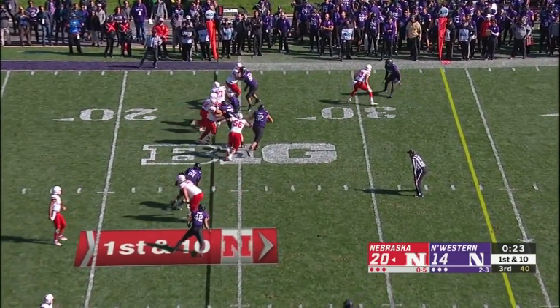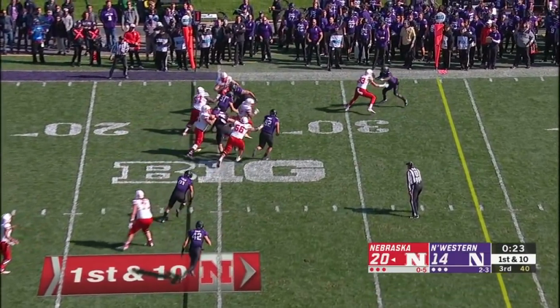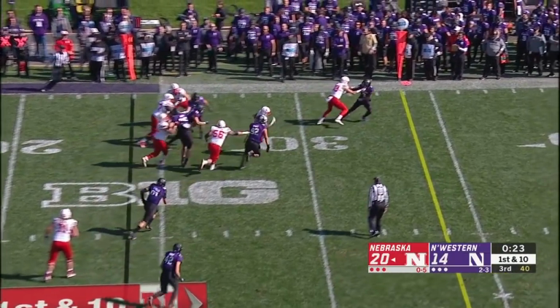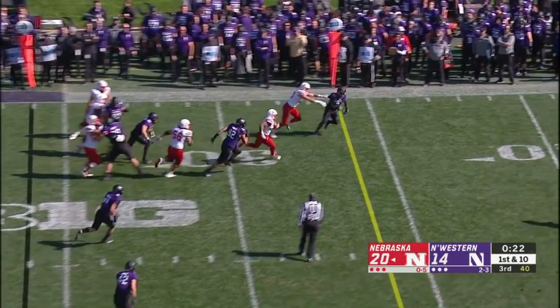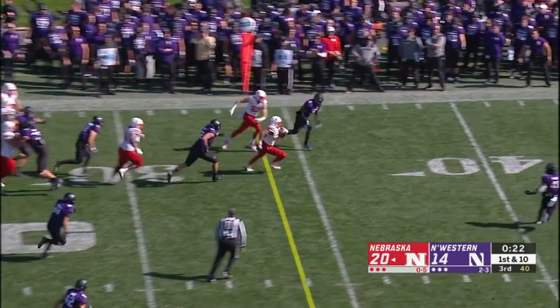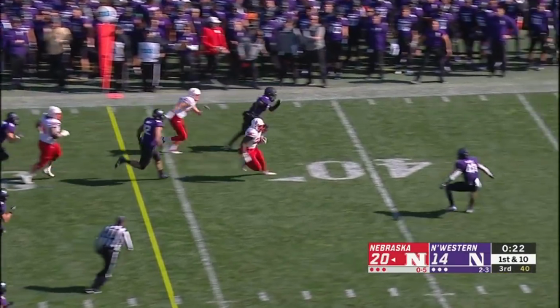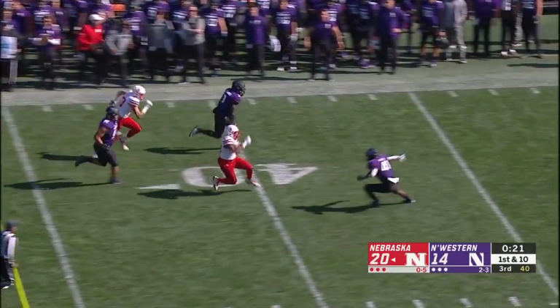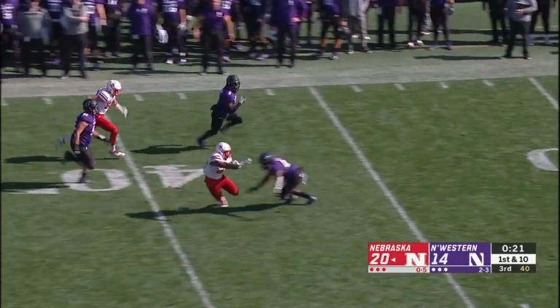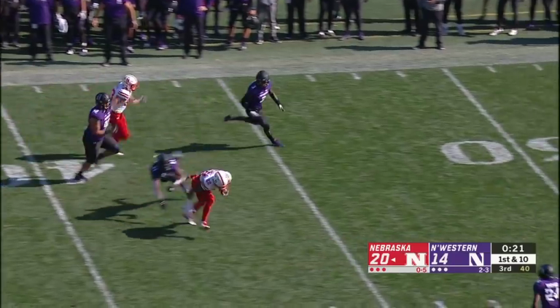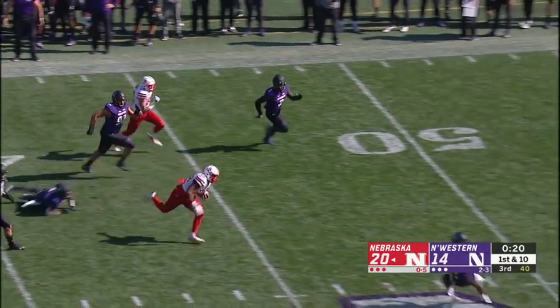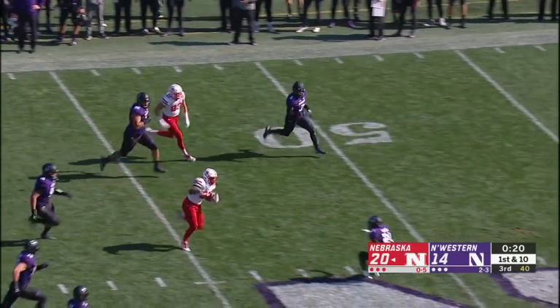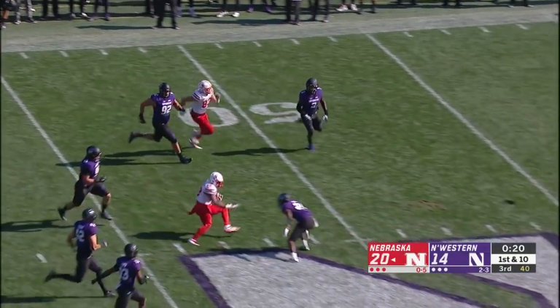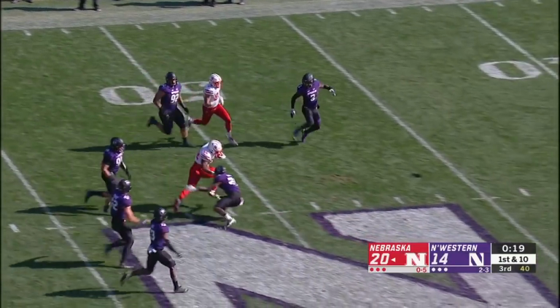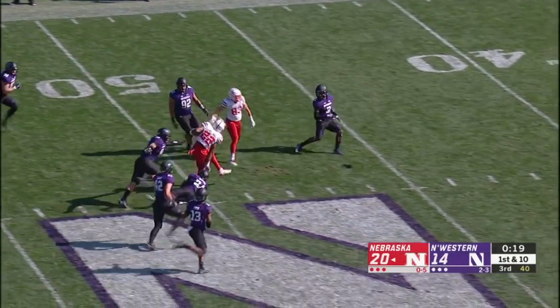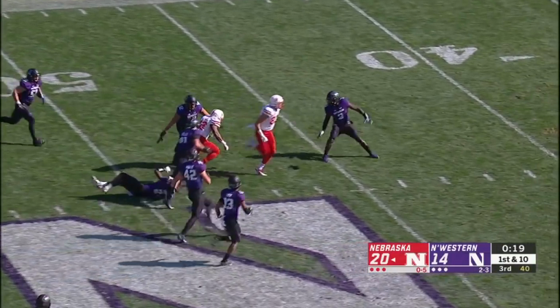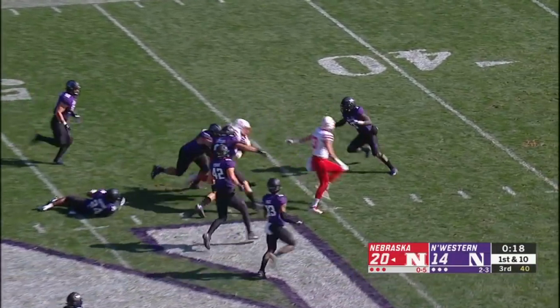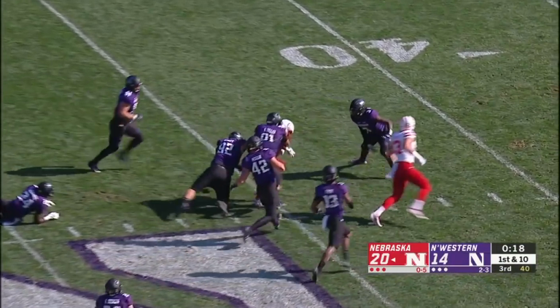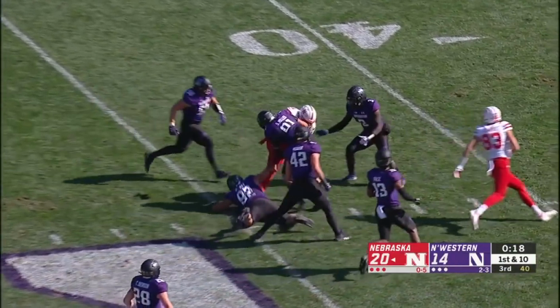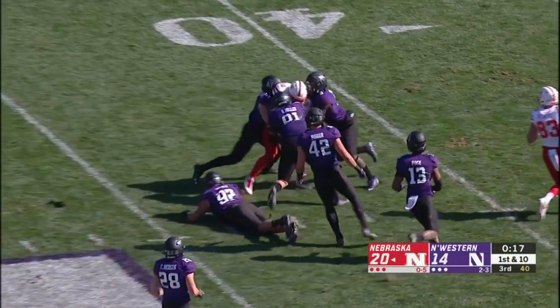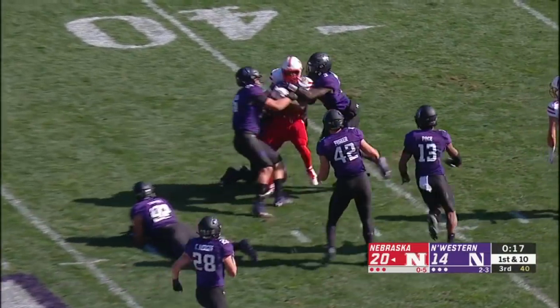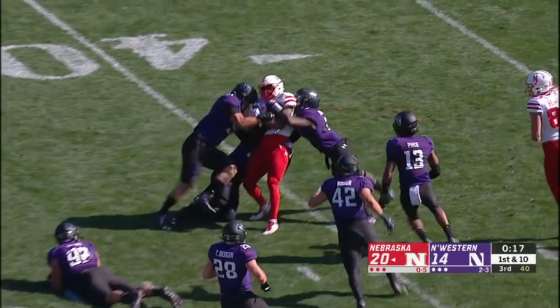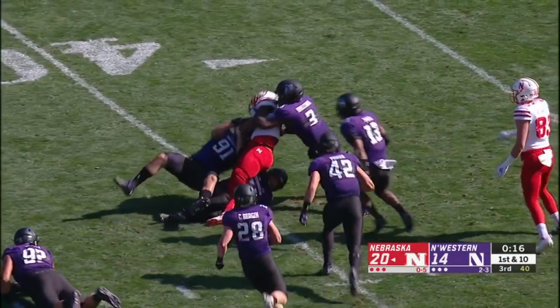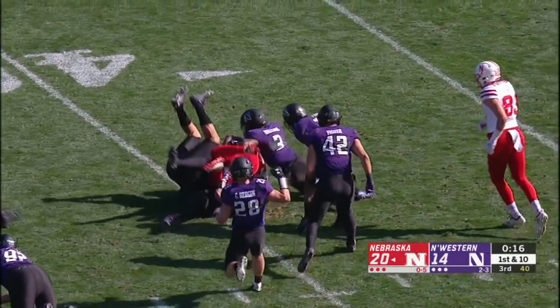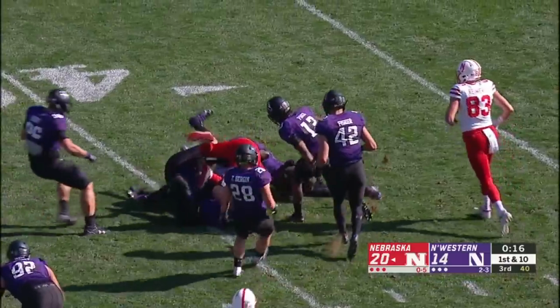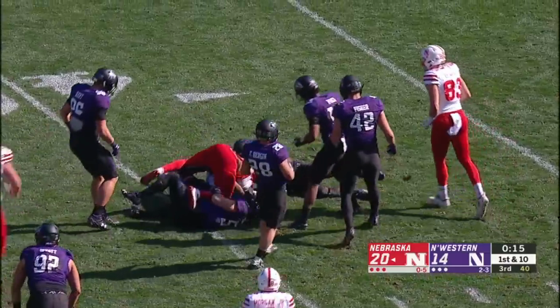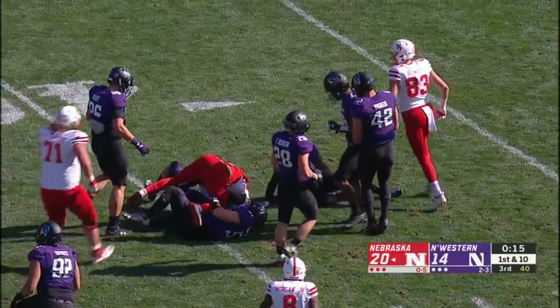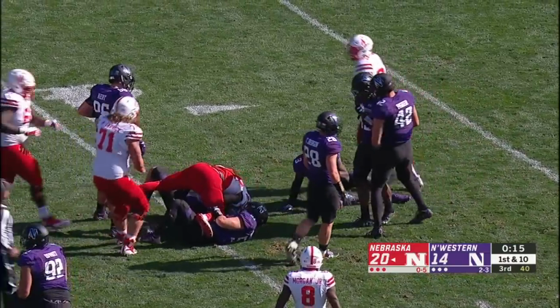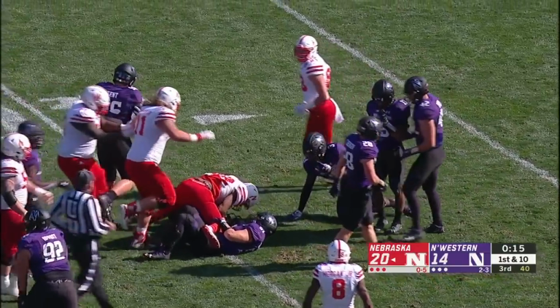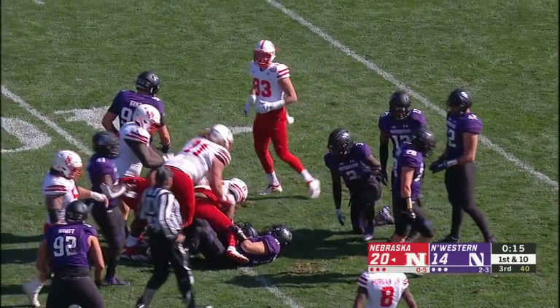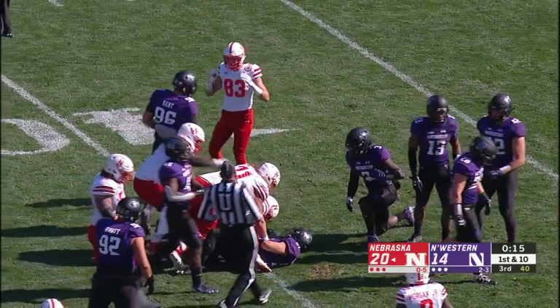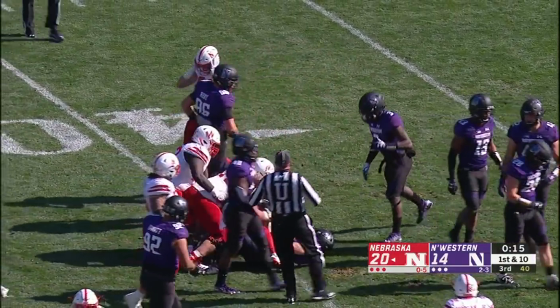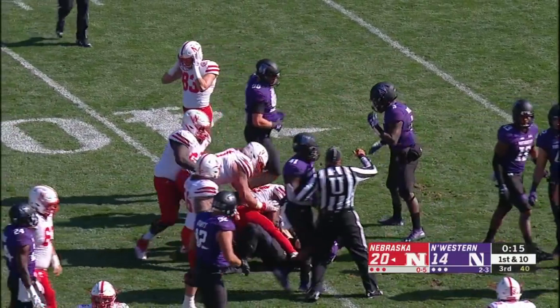Zigbo got through the initial wave of tacklers, cuts it back. Zigbo into Wildcat territory, still on his feet. Unrelenting.